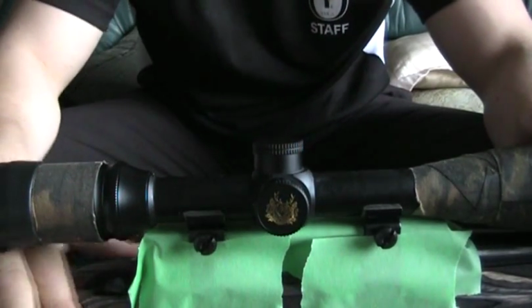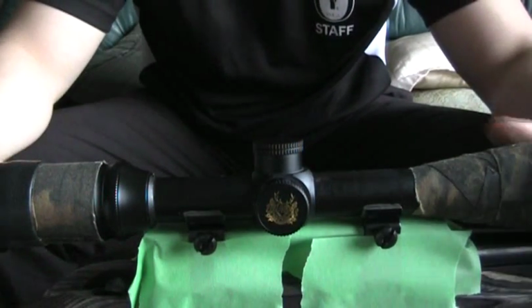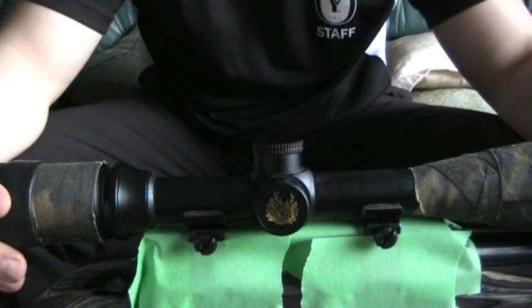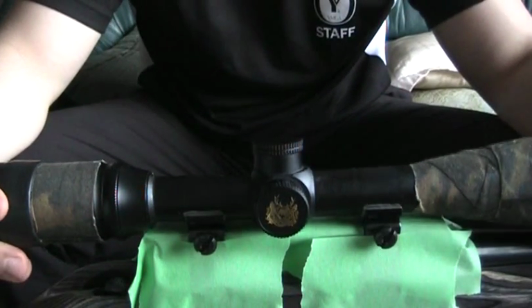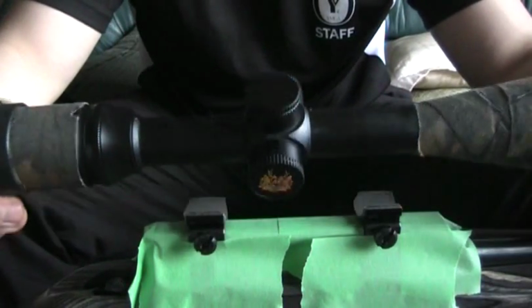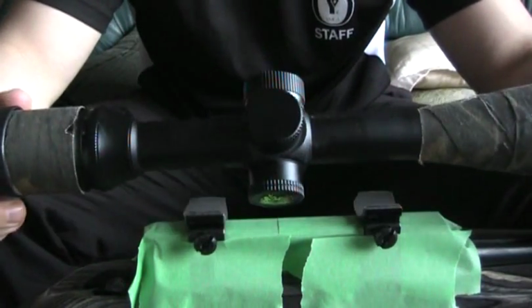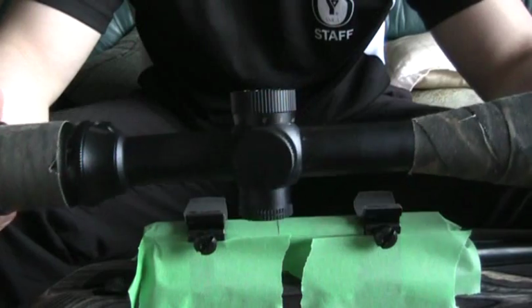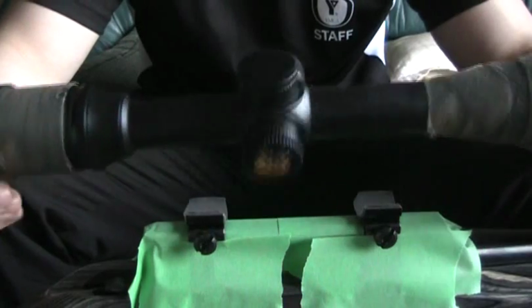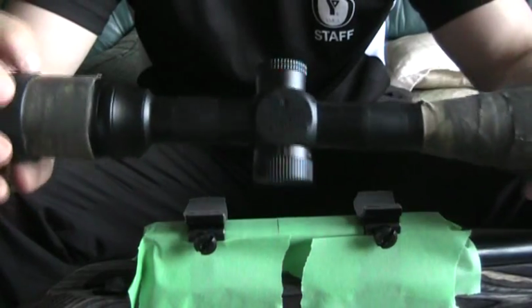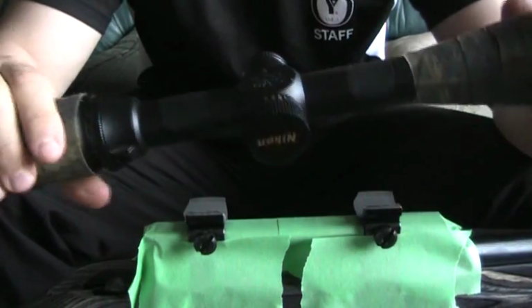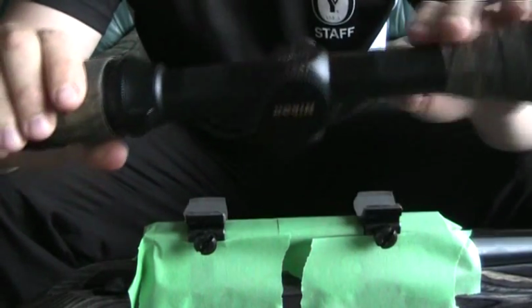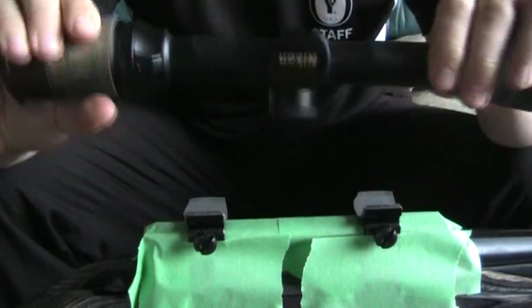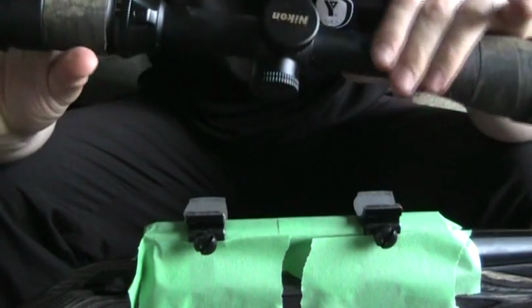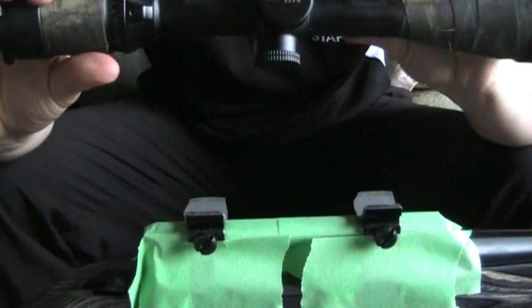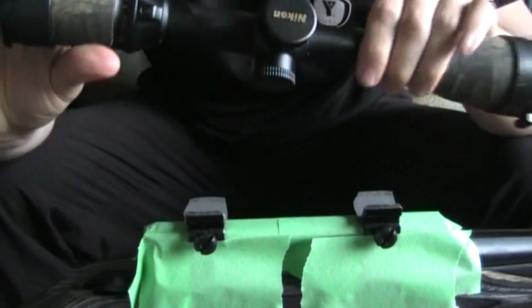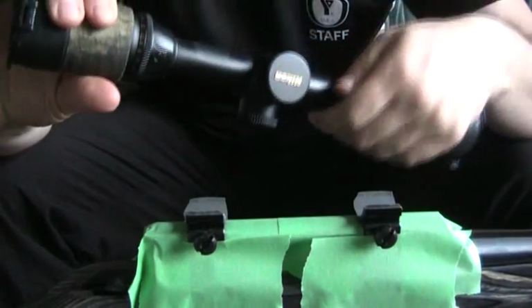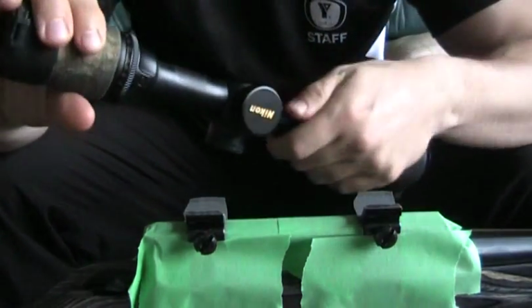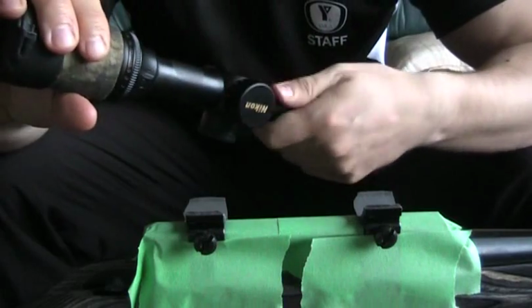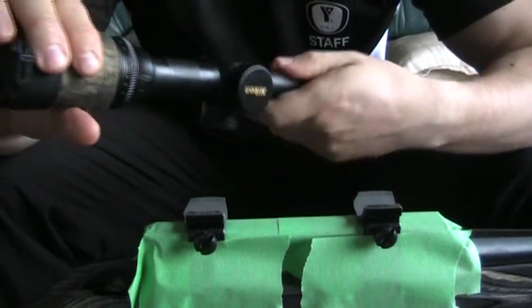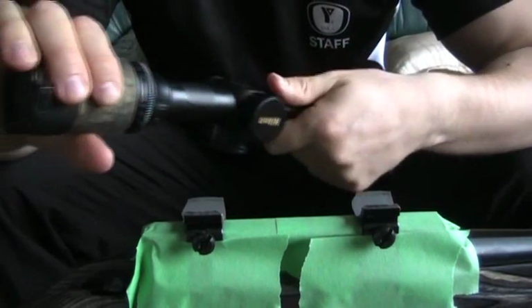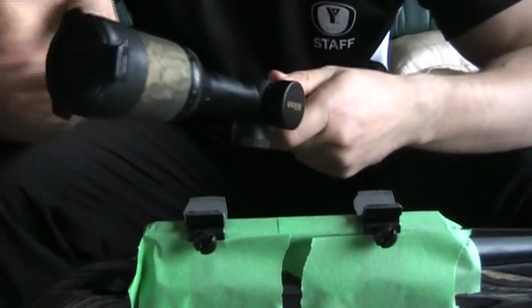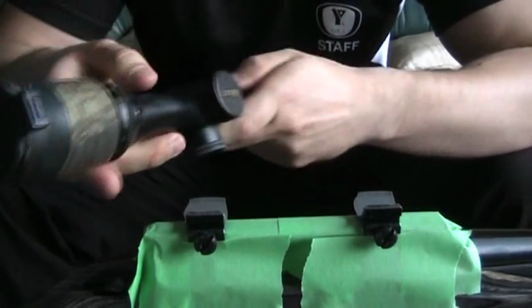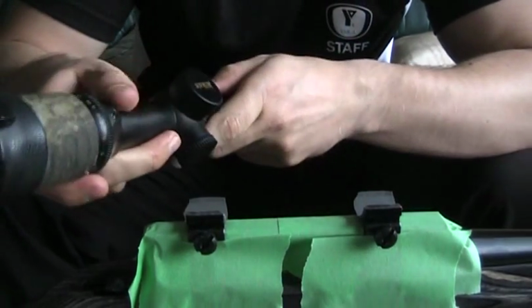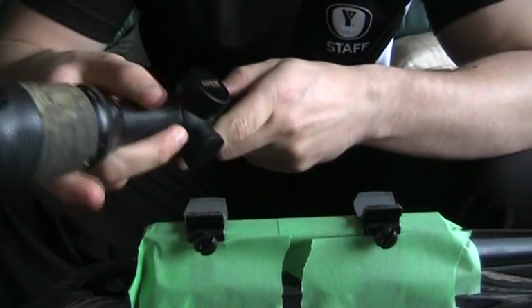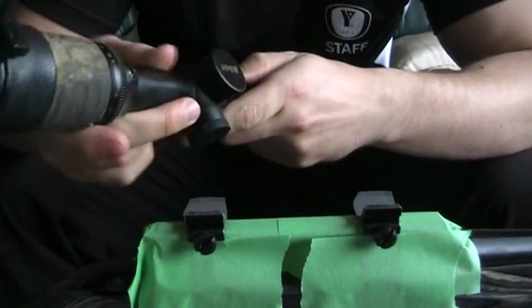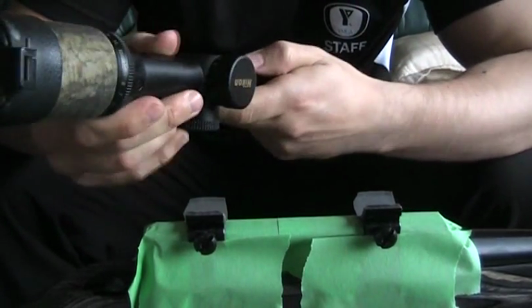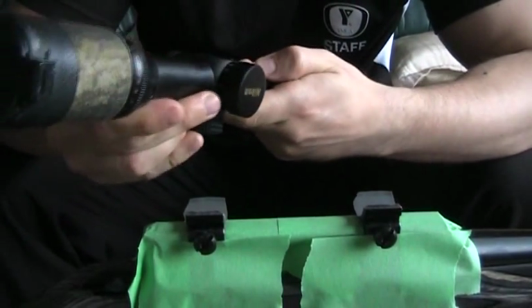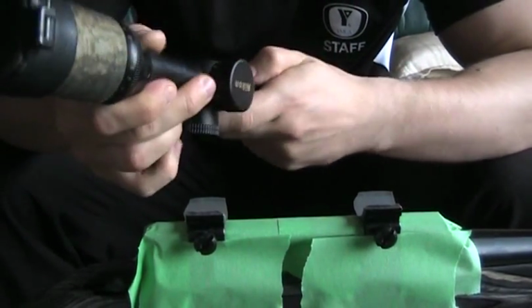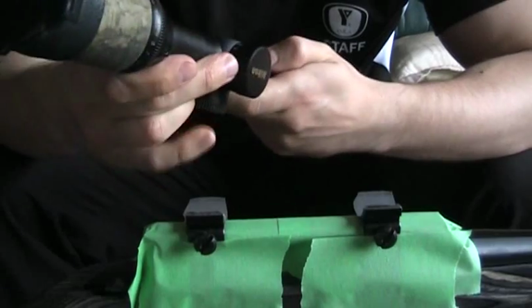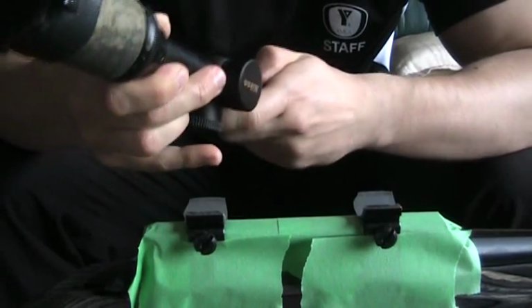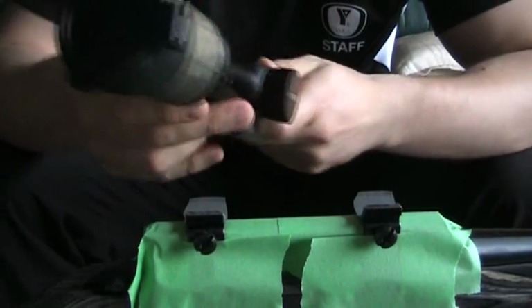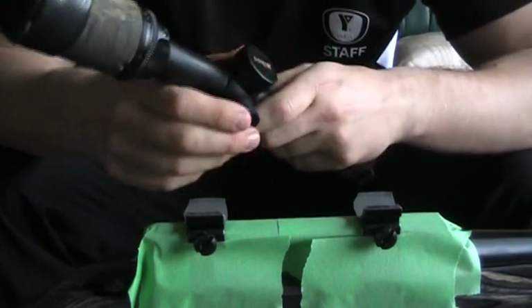Just like that — and away it comes. There shouldn't be any marks on the scope, none at all, just where the wax has been. Obviously the JB Weld has probably taken most of the wax off.